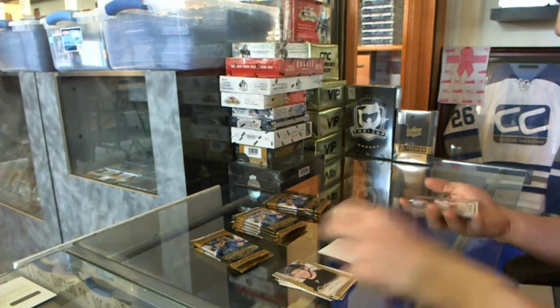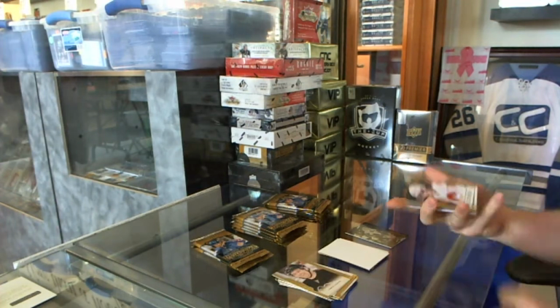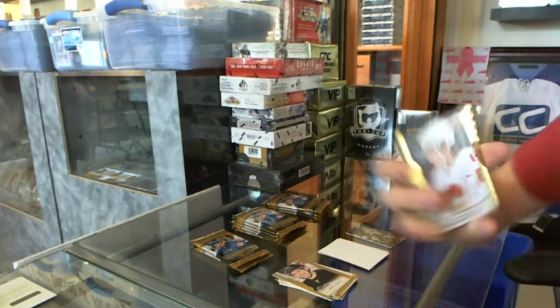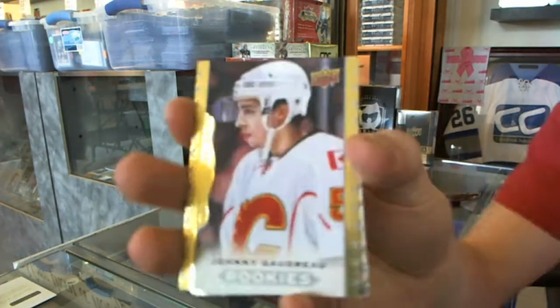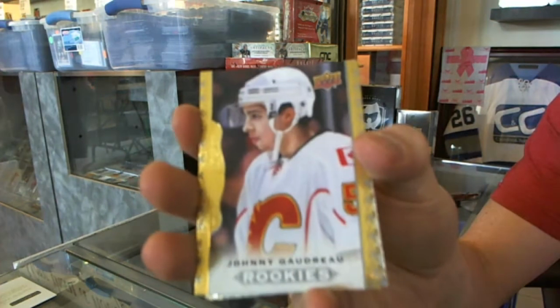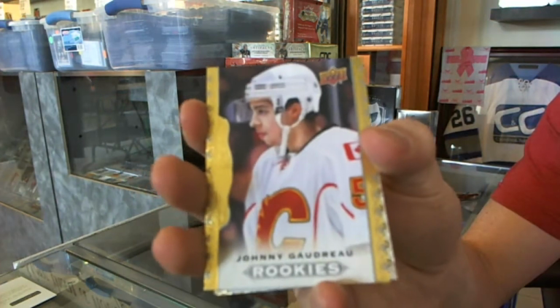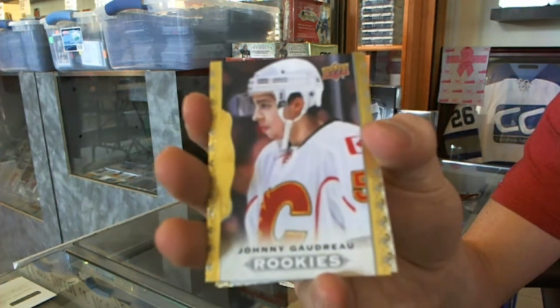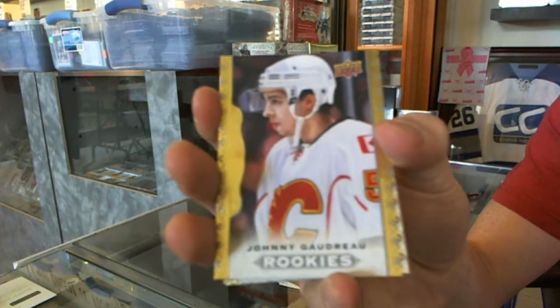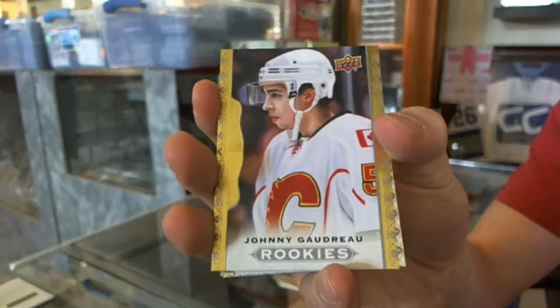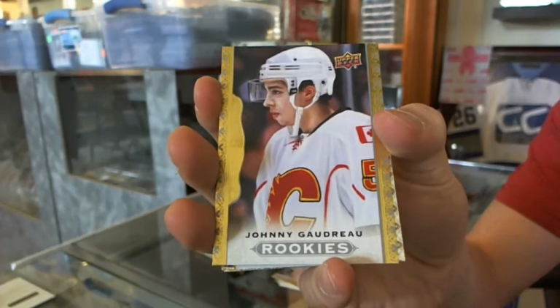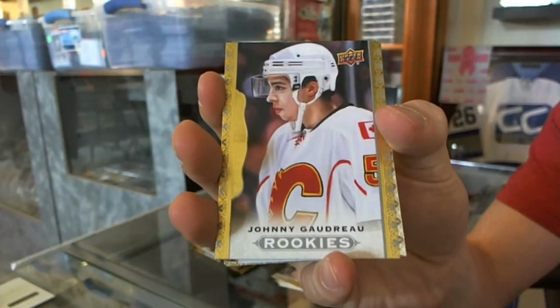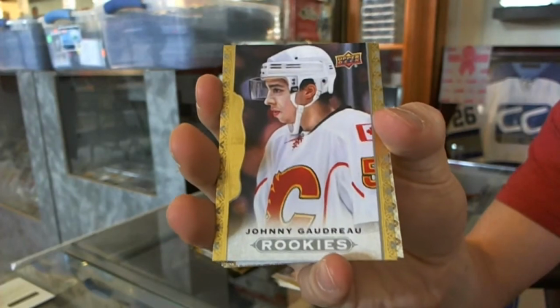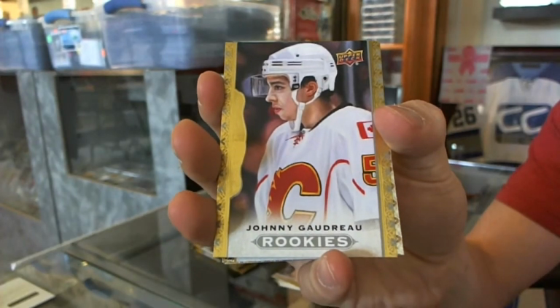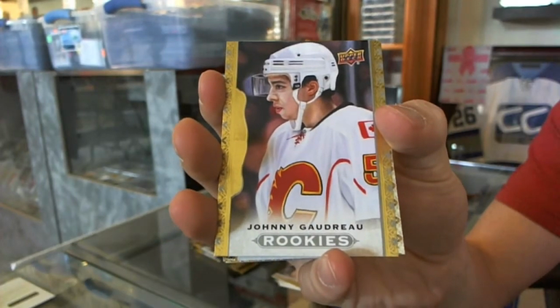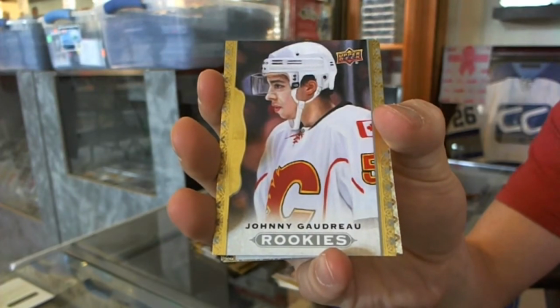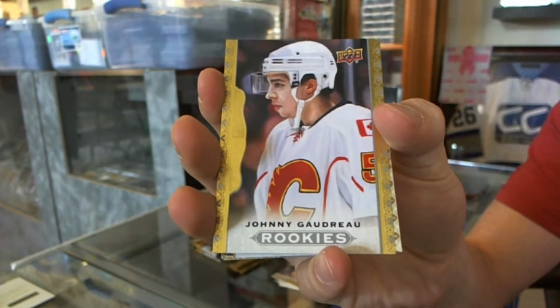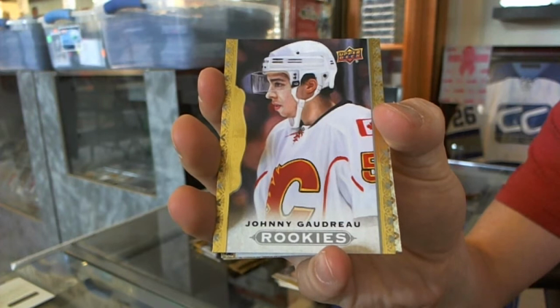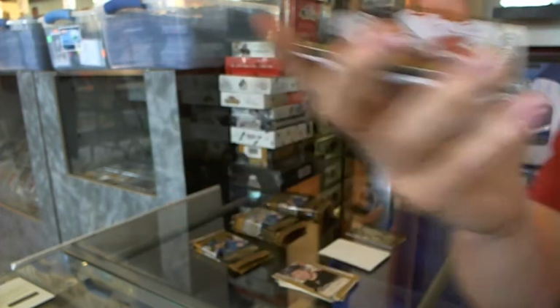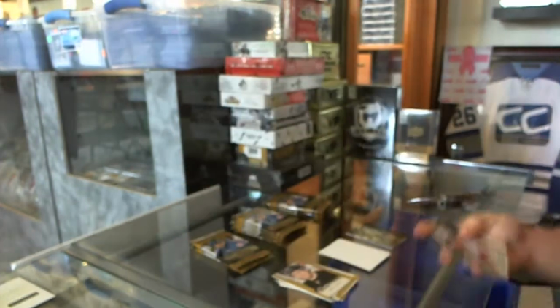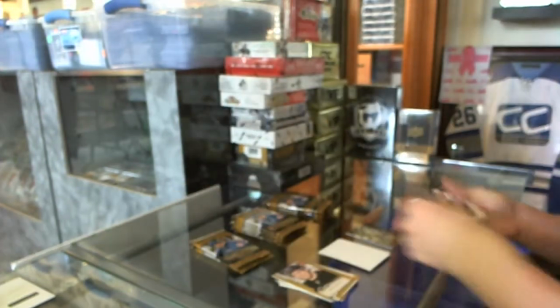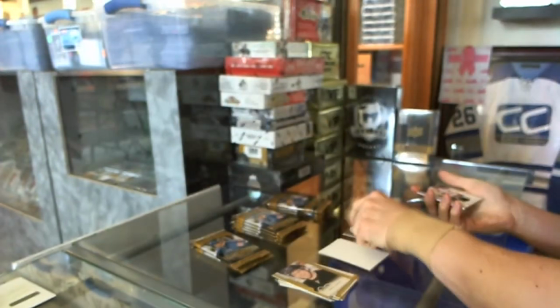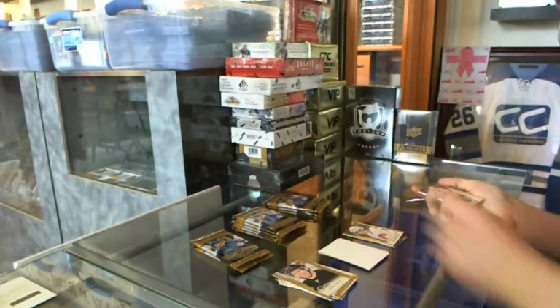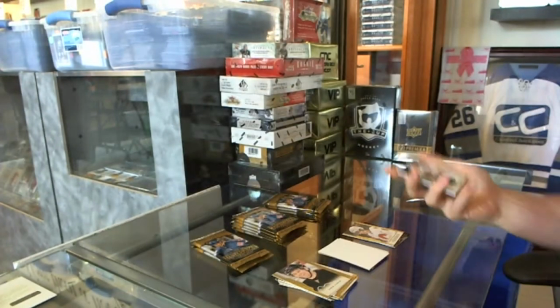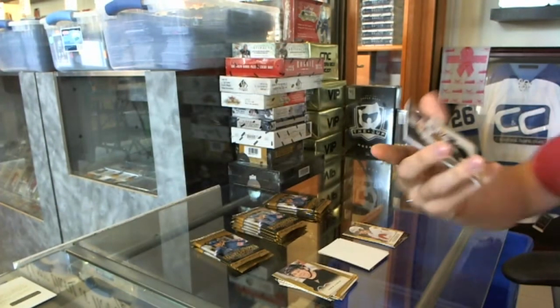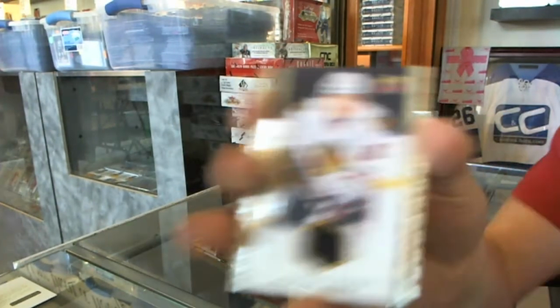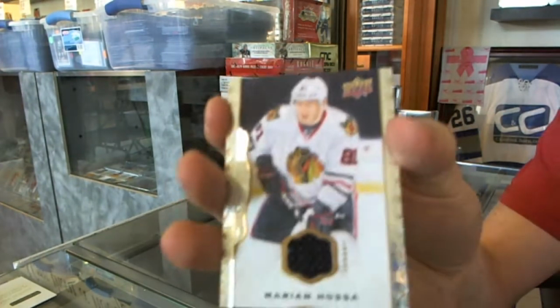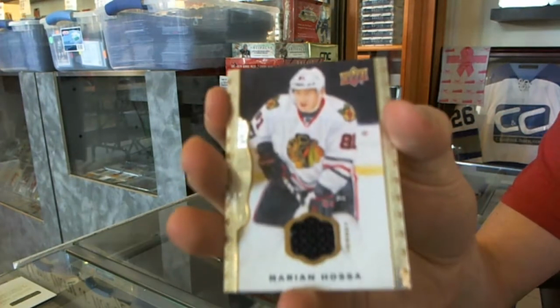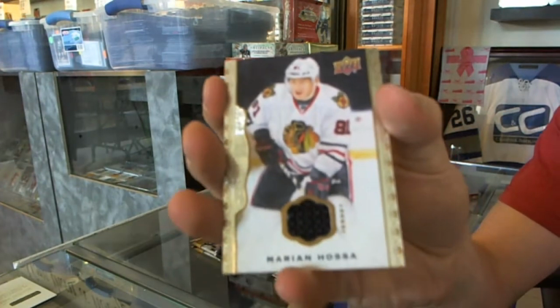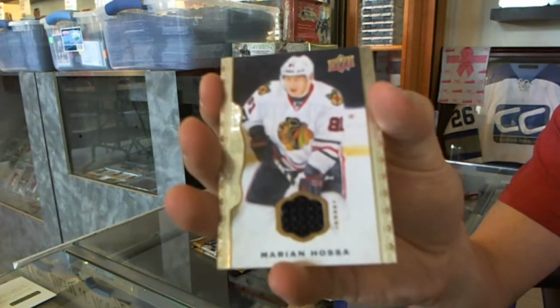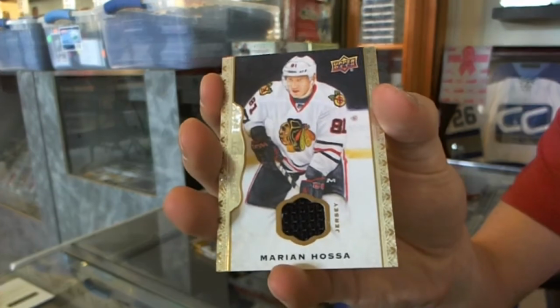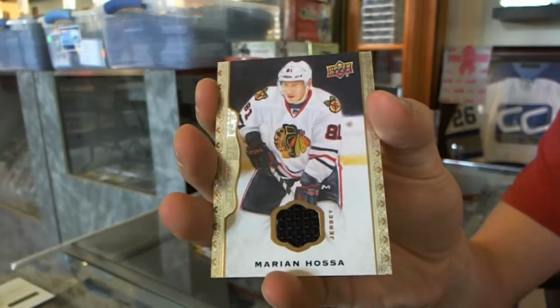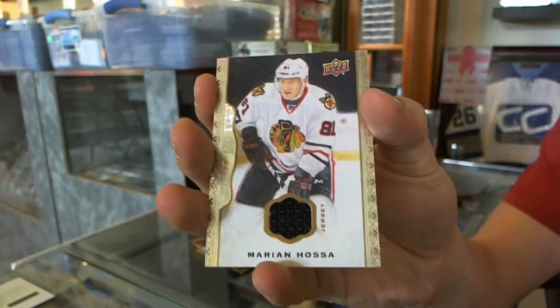Rookie for the Calgary Flames, Johnny Gaudreau. And a base jersey for the Chicago Blackhawks, Marian Hossa.